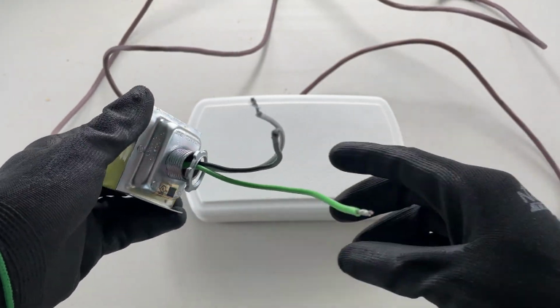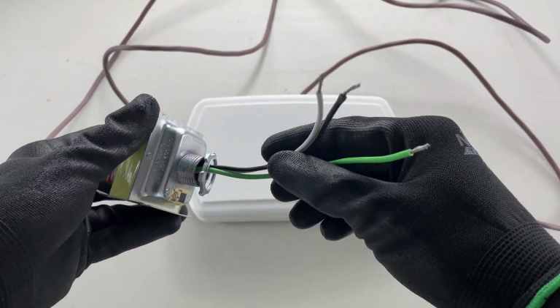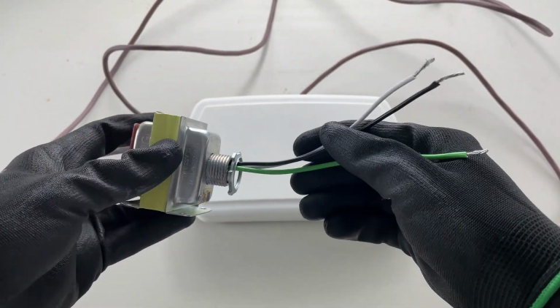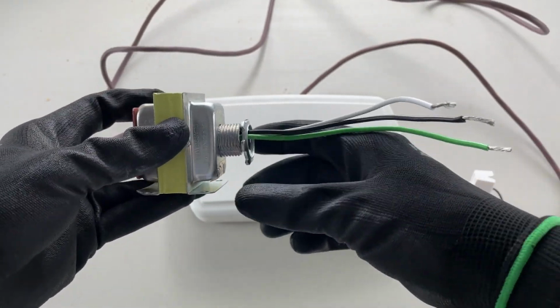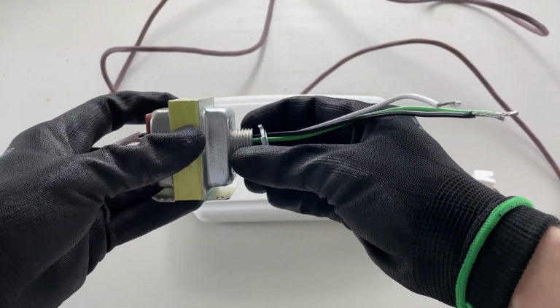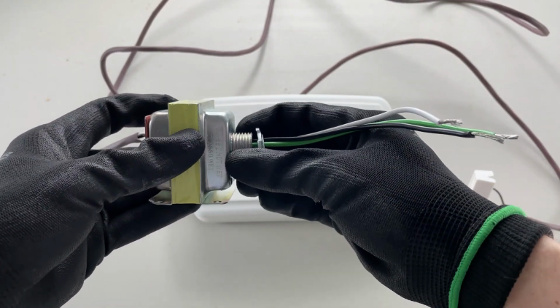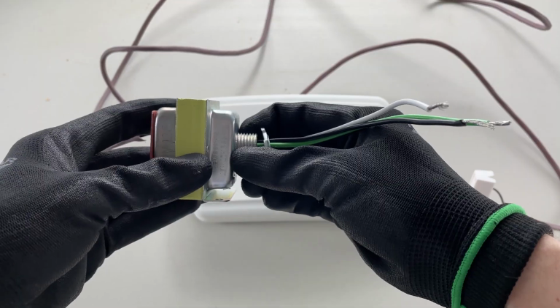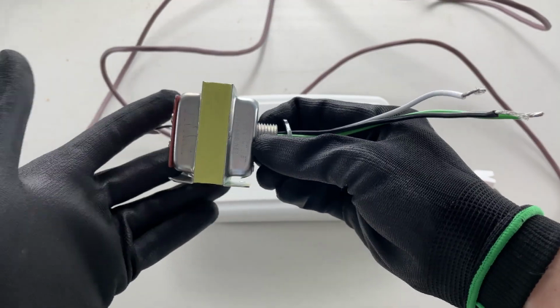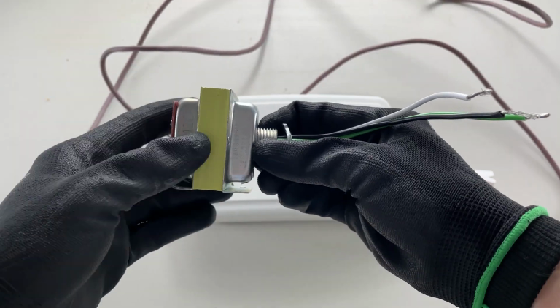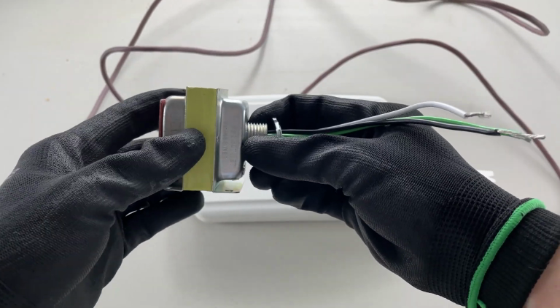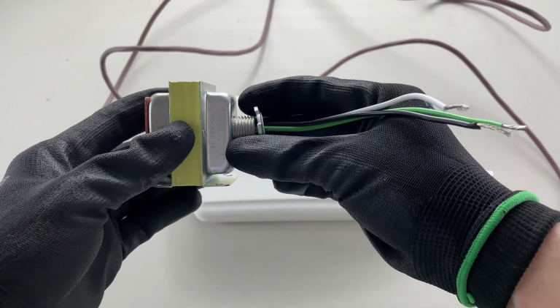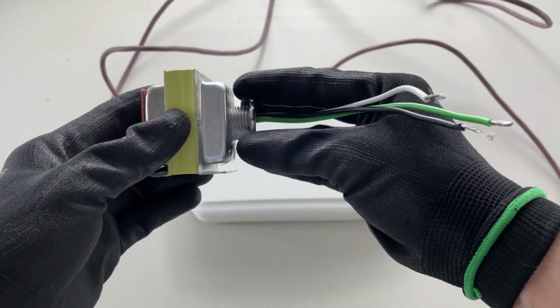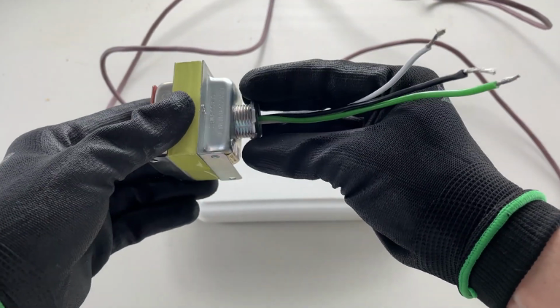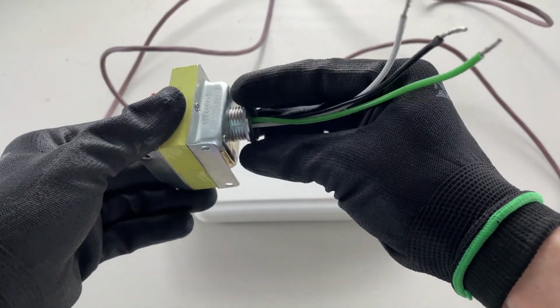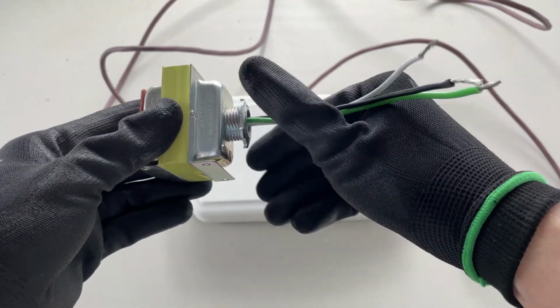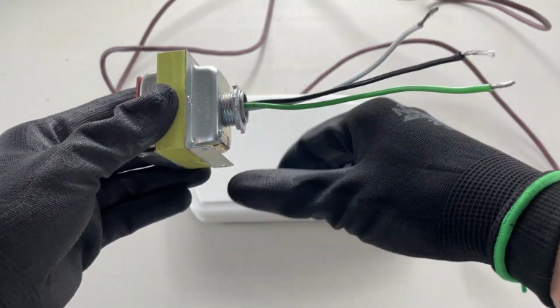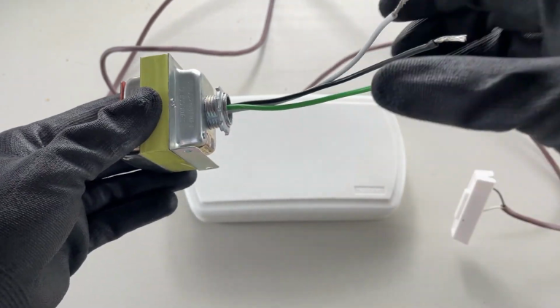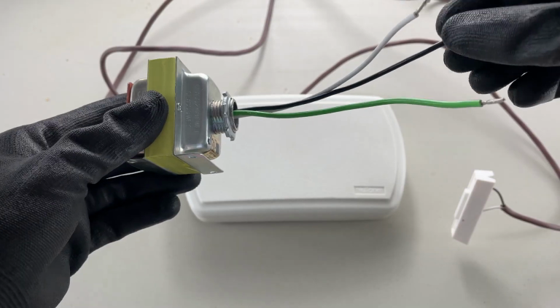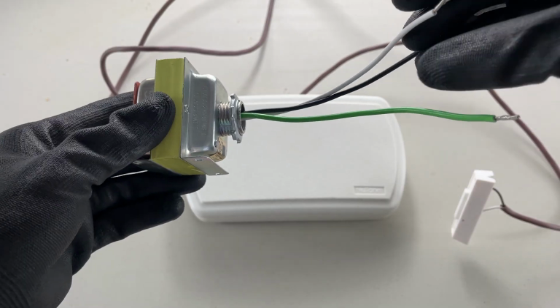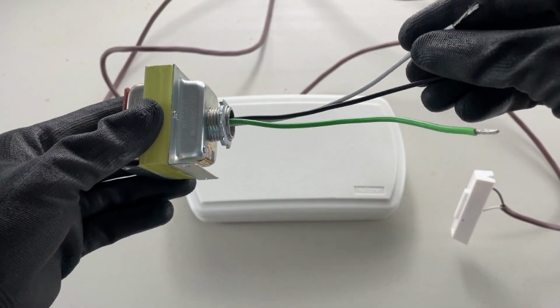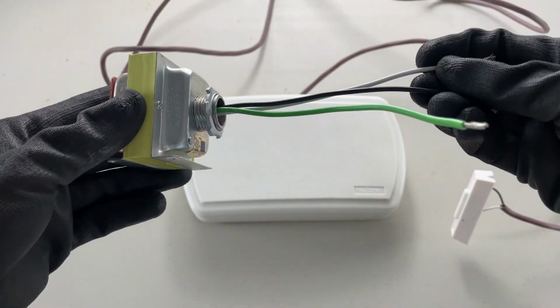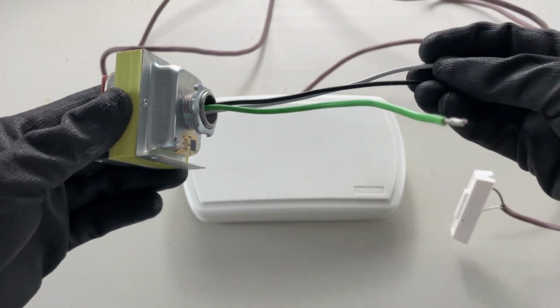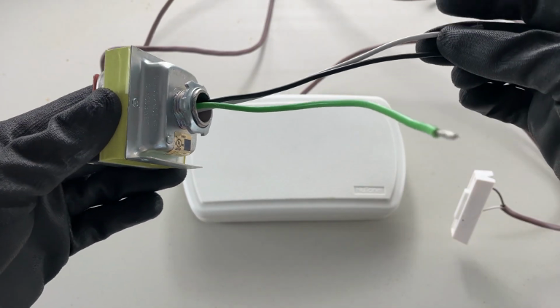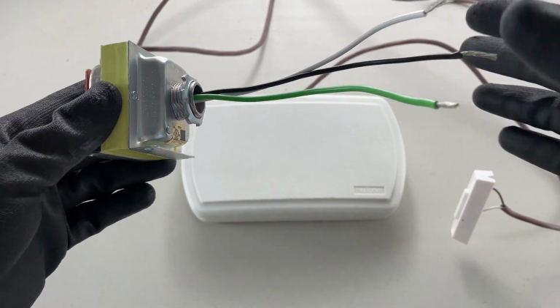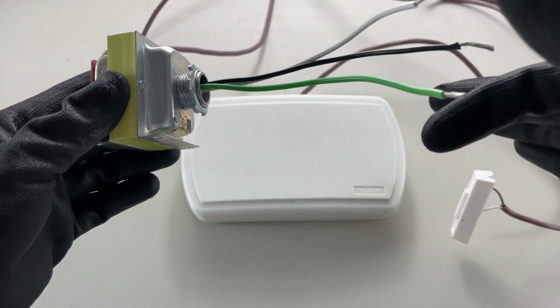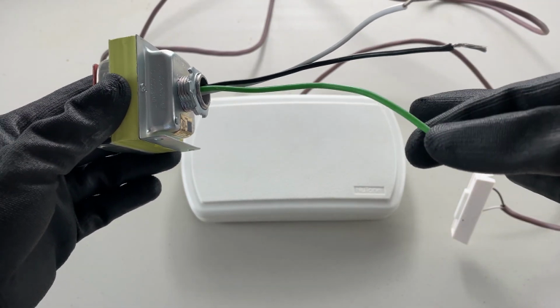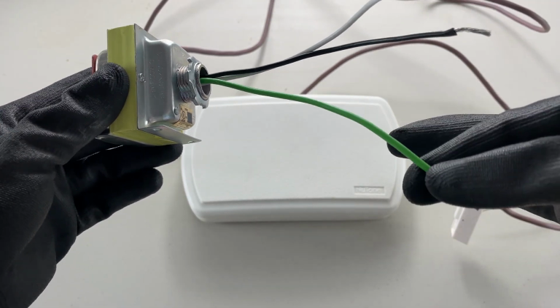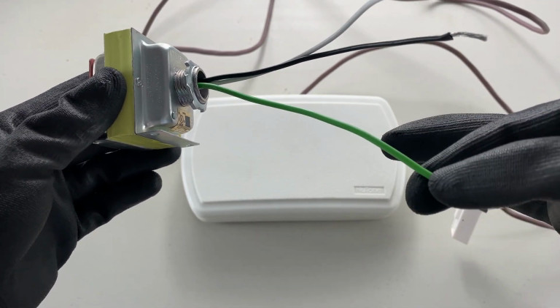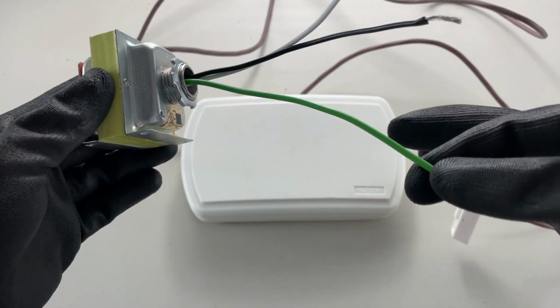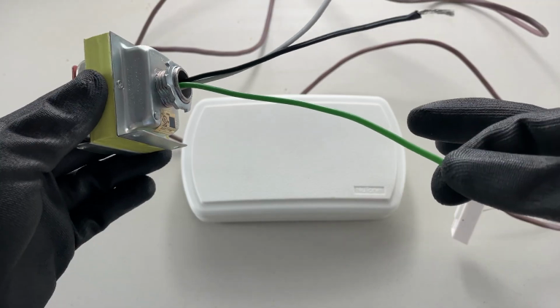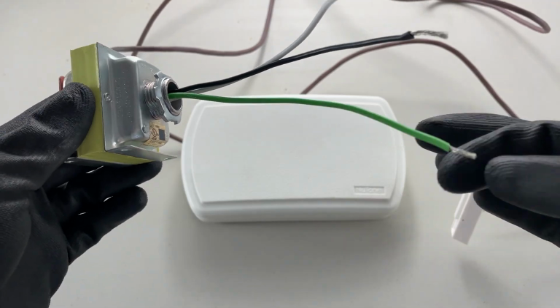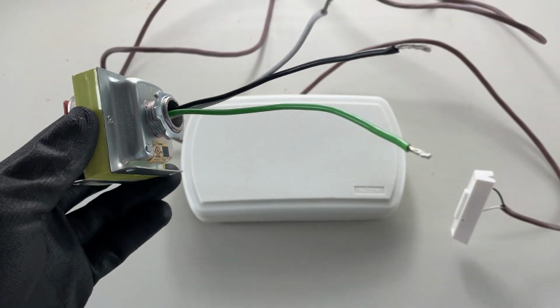If this is in a box, in the knockout of a box — perhaps a 4x4 box — you'll just attach it to the black and the white from the 120-volt feed. And make sure you bond this to the box as well.